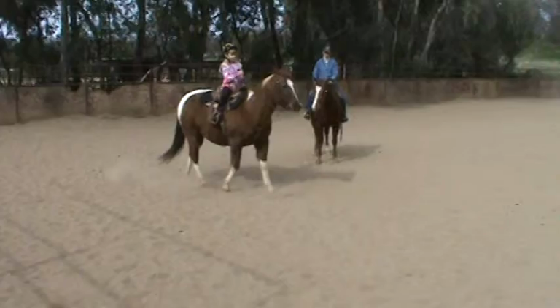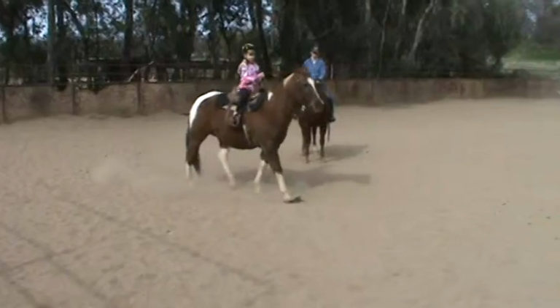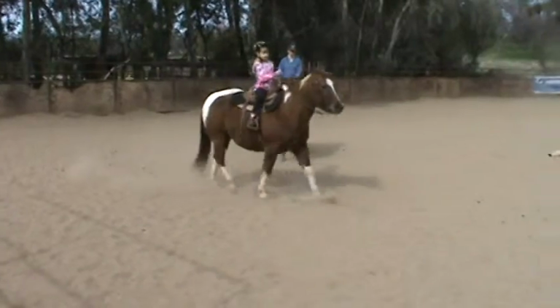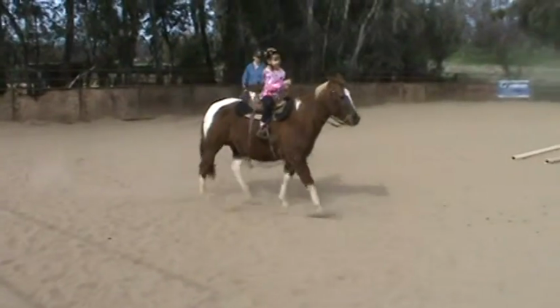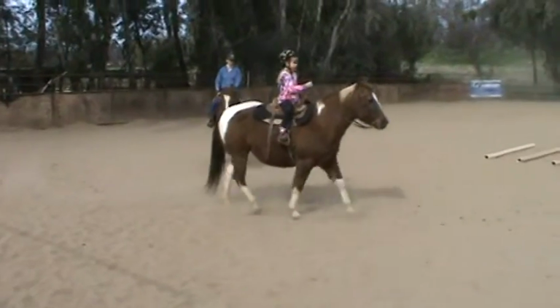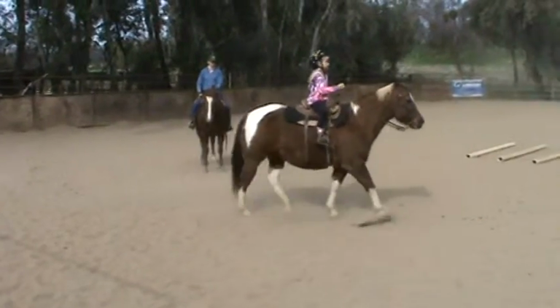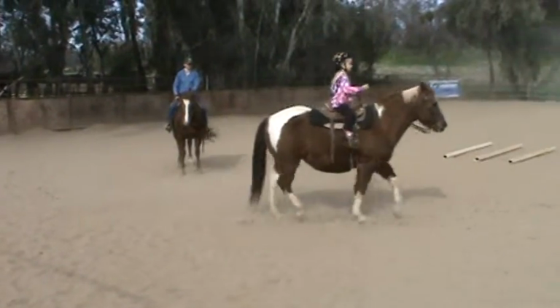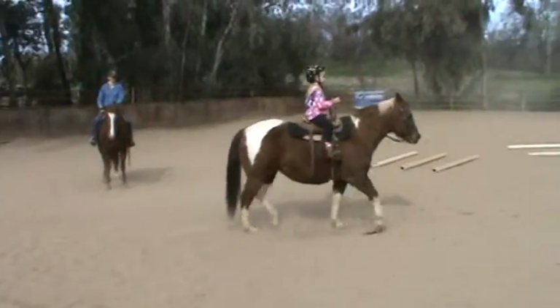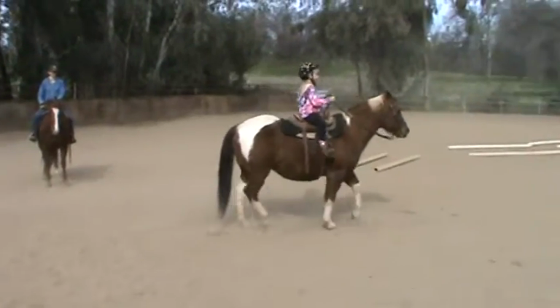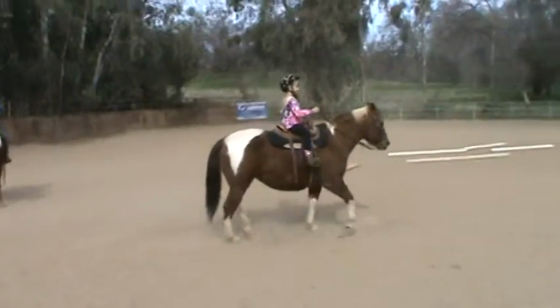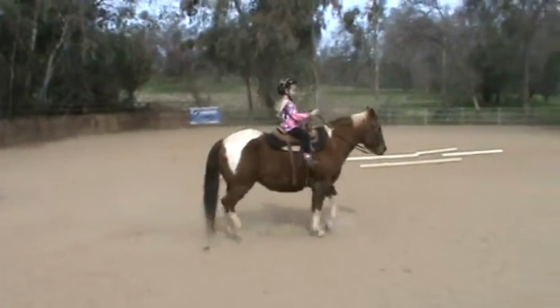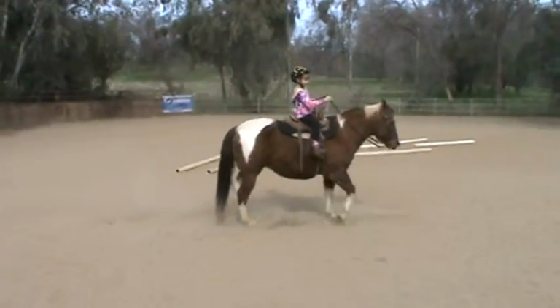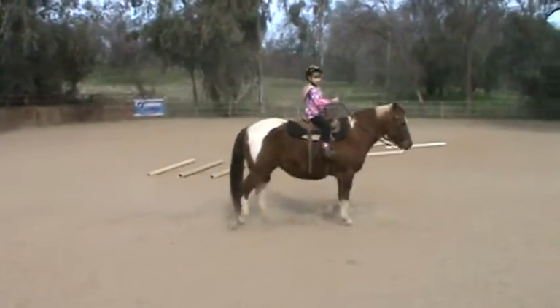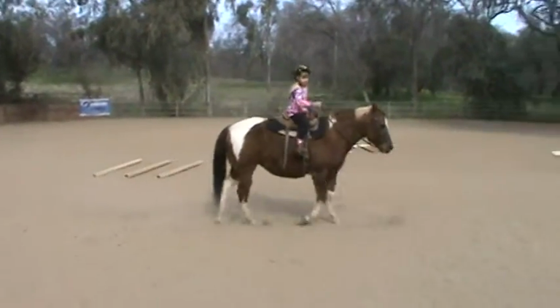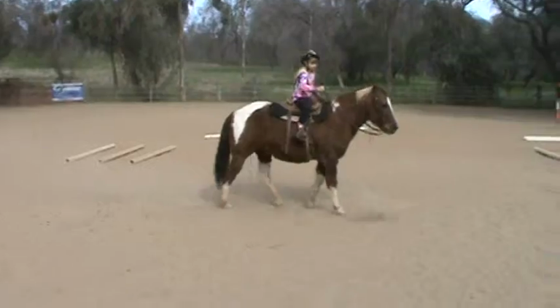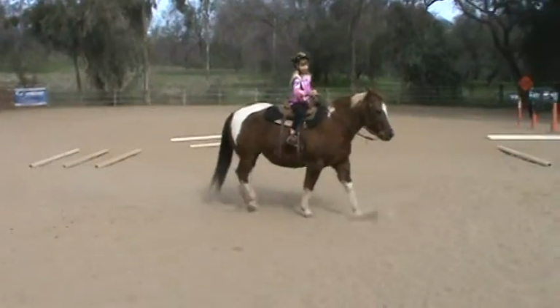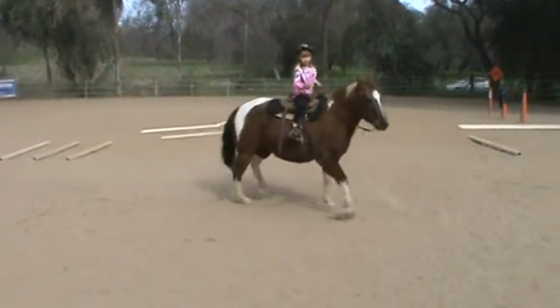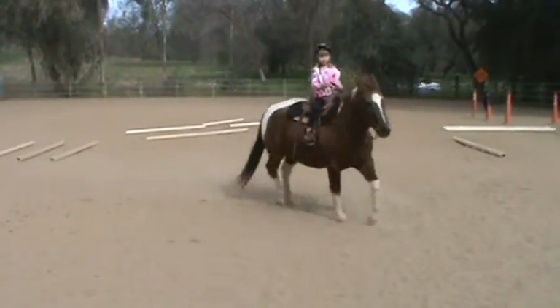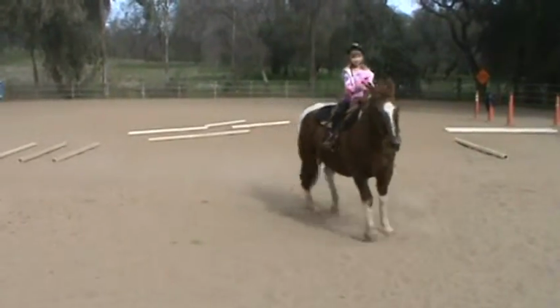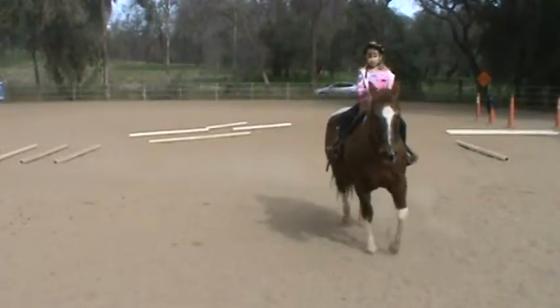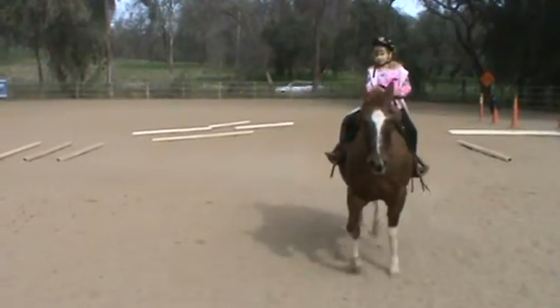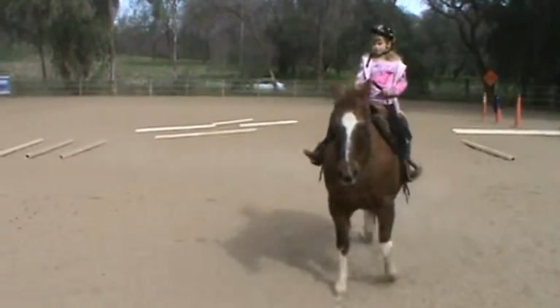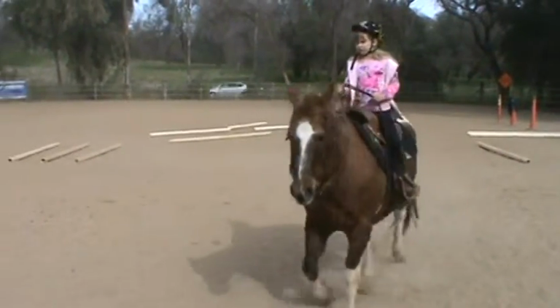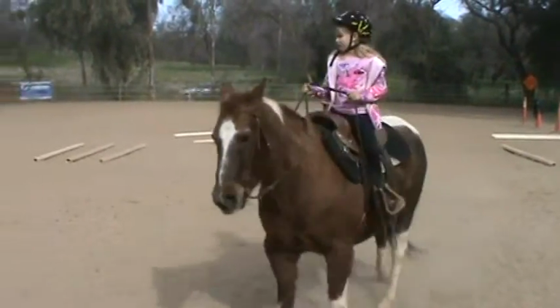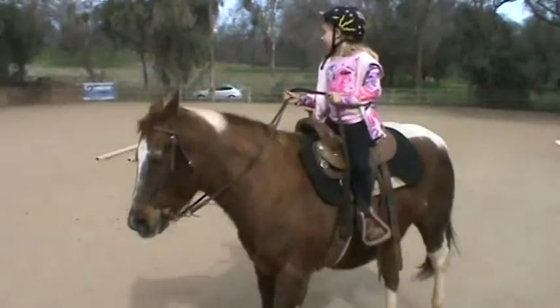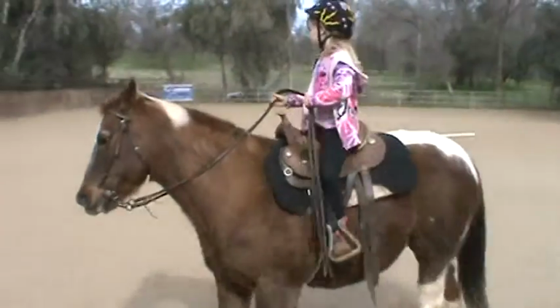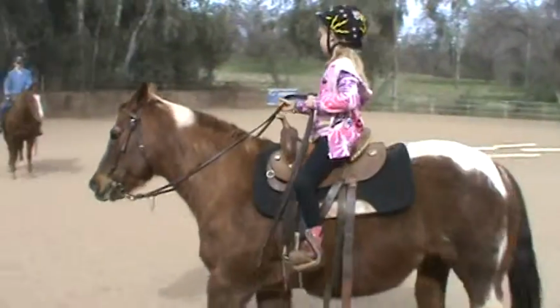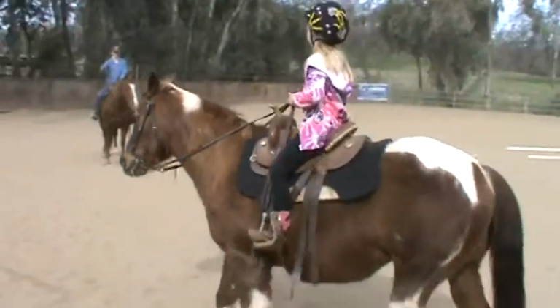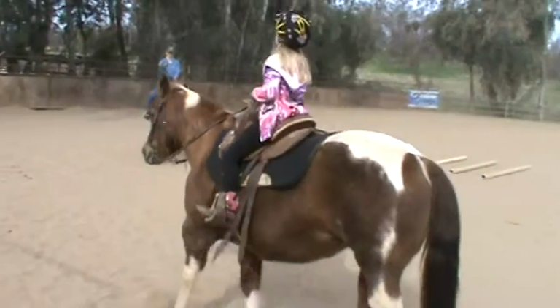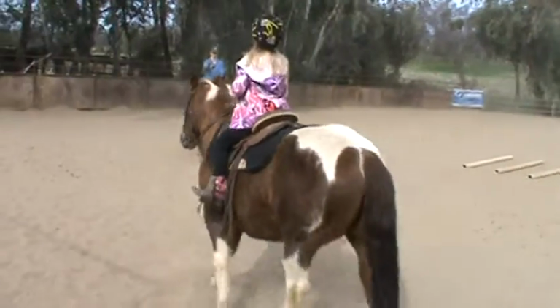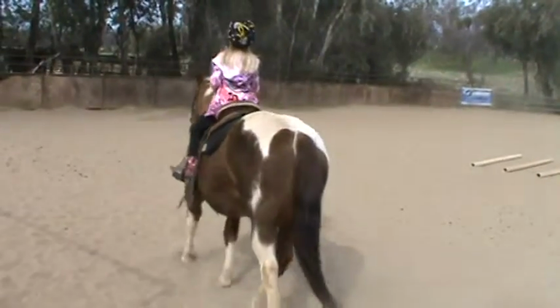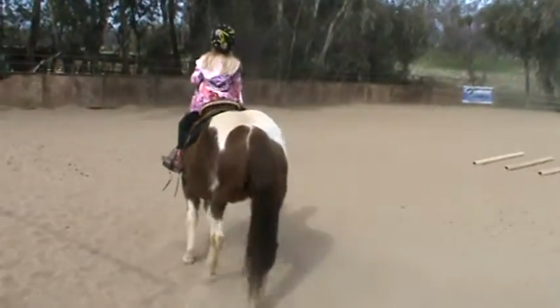Don't stretch too soon. No longer. Now go towards your bucket. Get your right leg a little bit. That a girl. Good job. Come around. Get in front of Spook's nose. That's great.